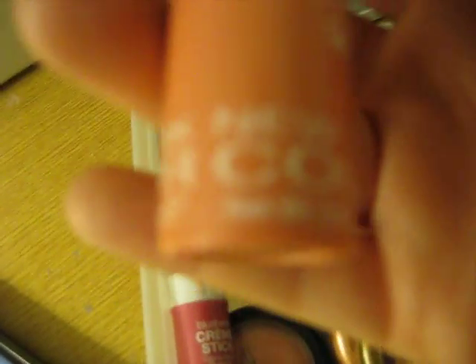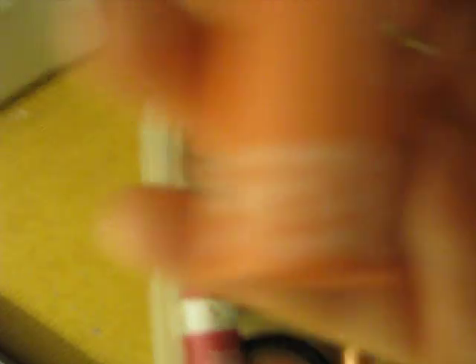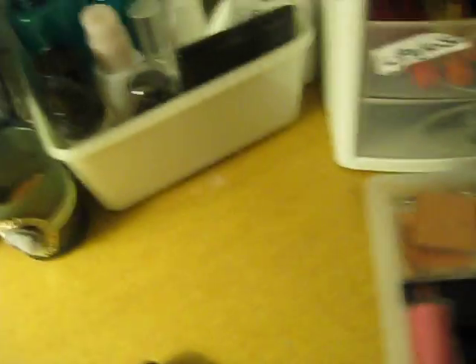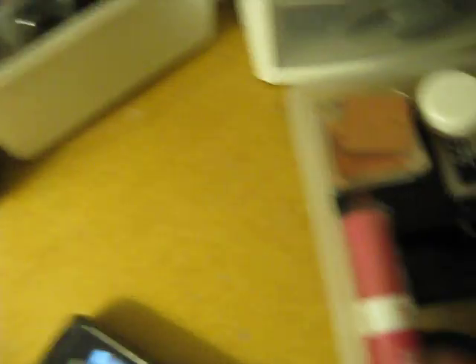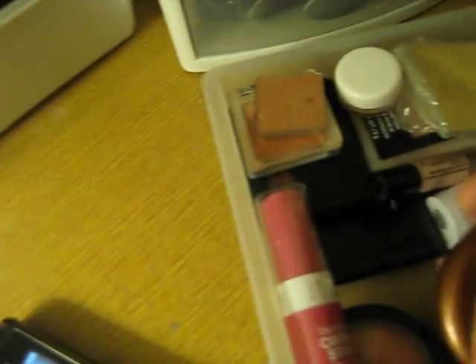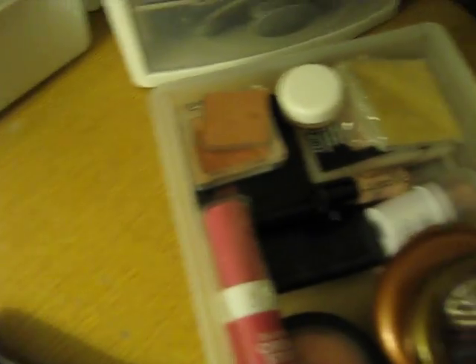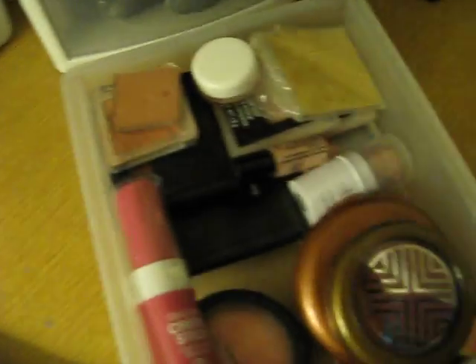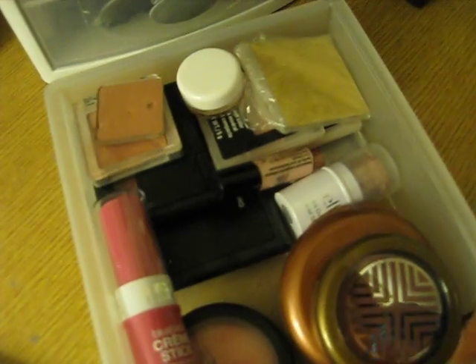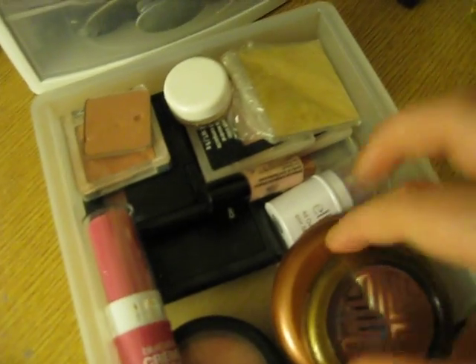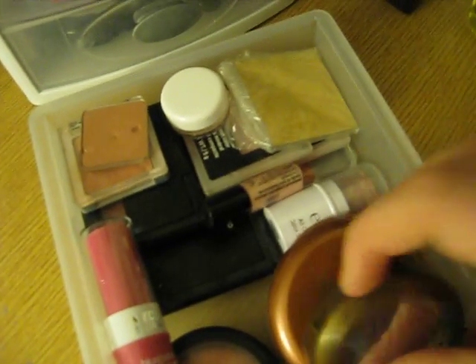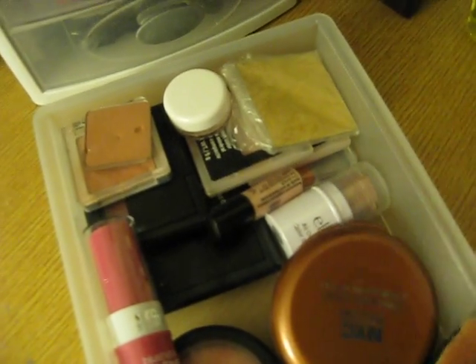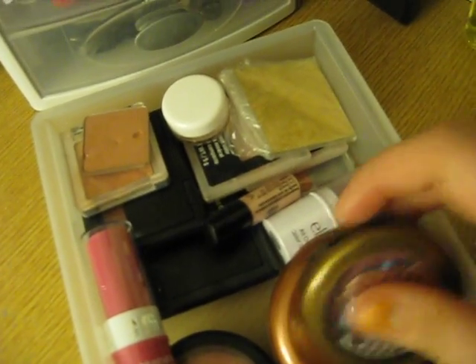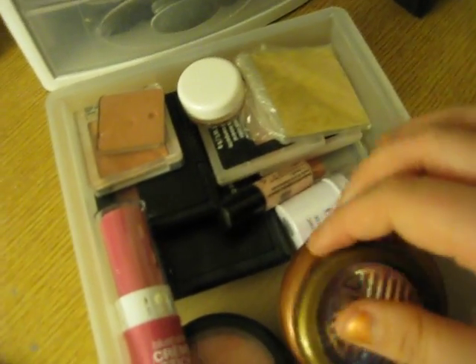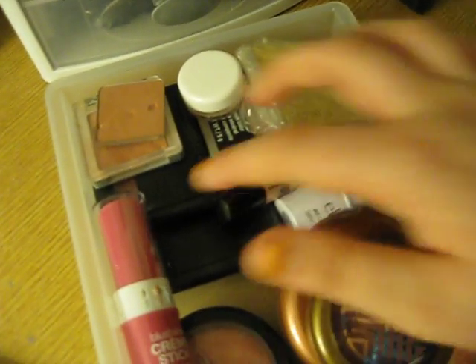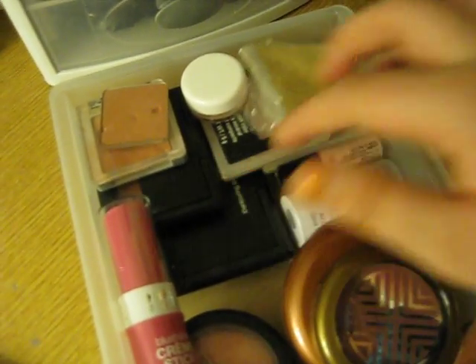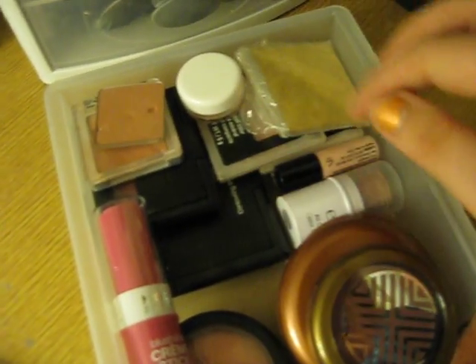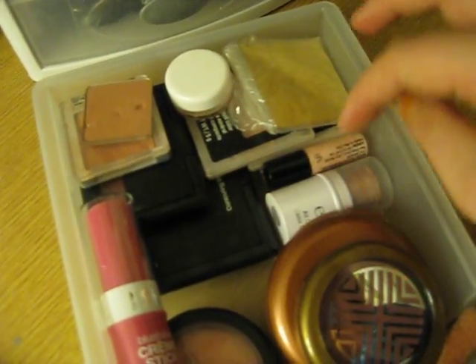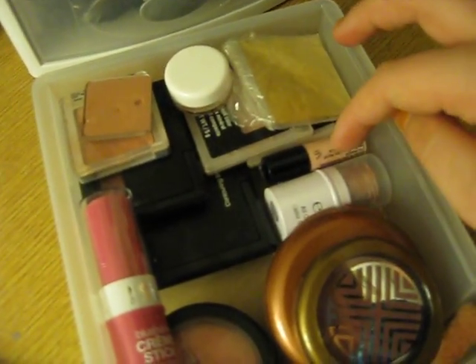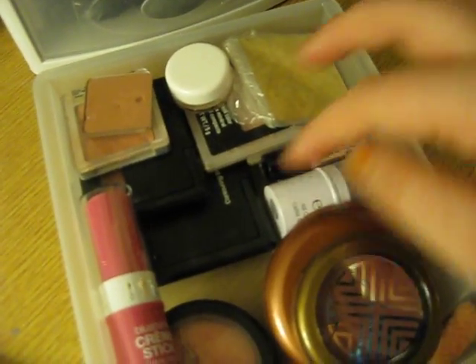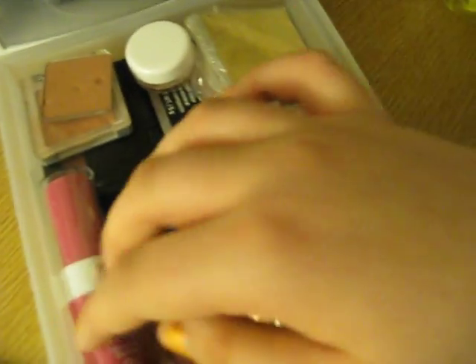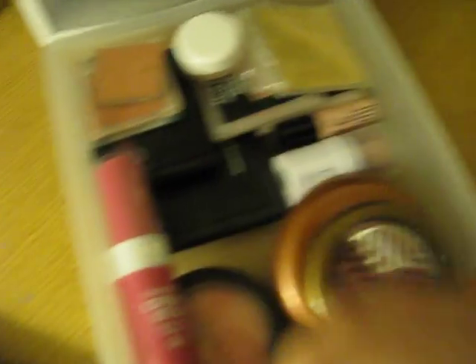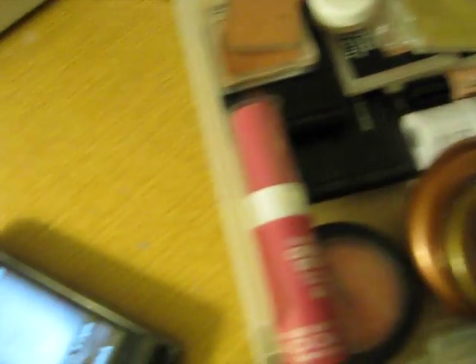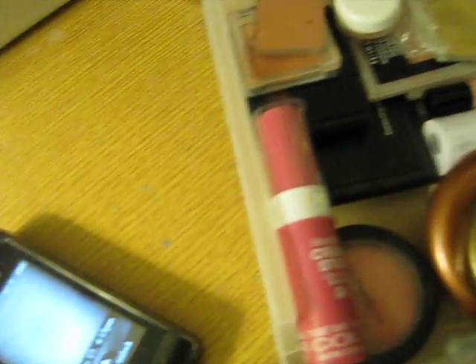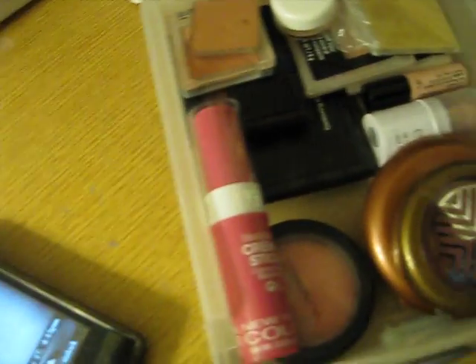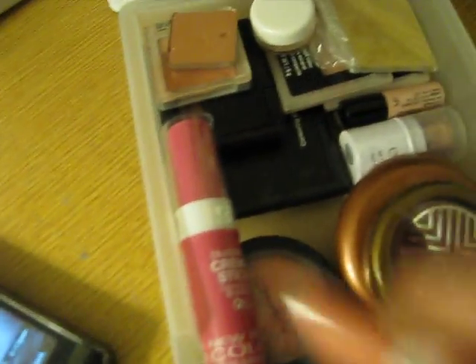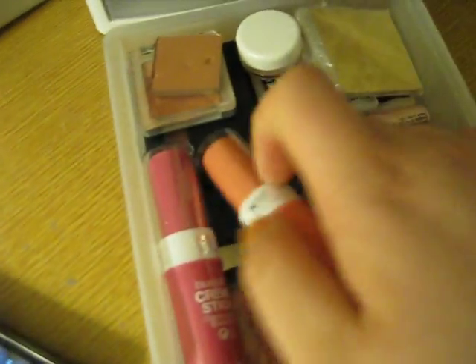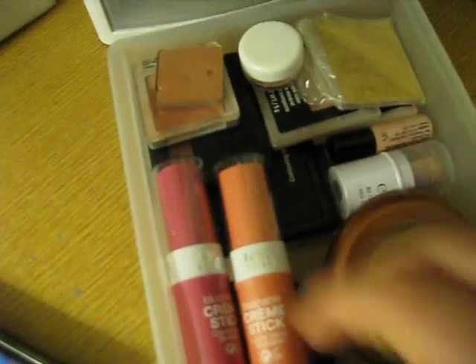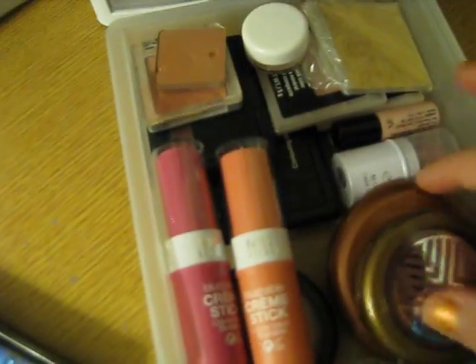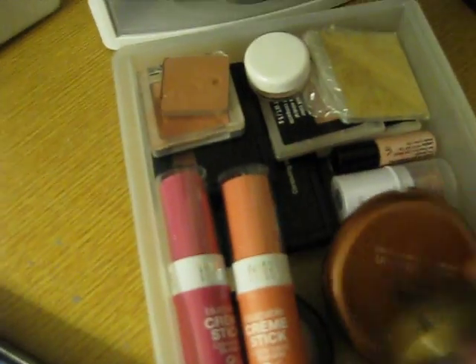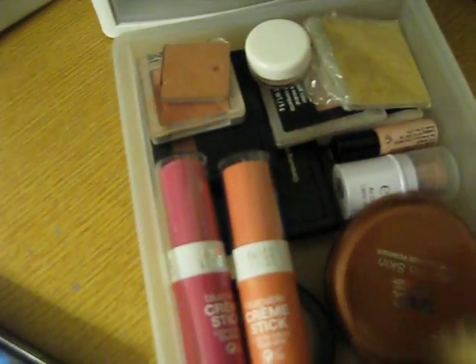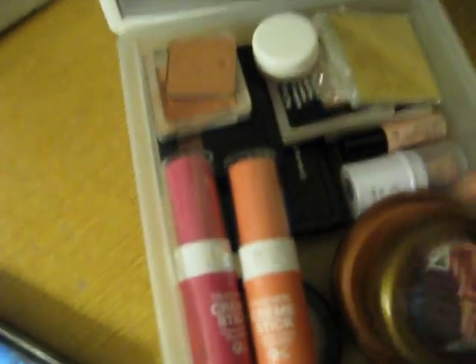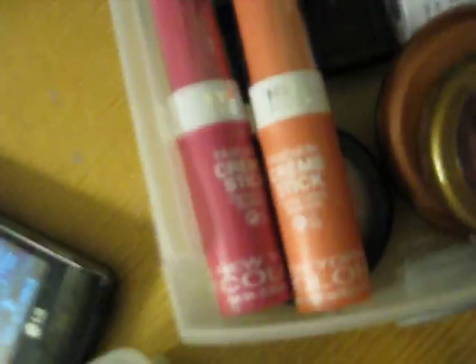NYC, MAC, ELF, ELF, Clinique, NYC. Let's see.